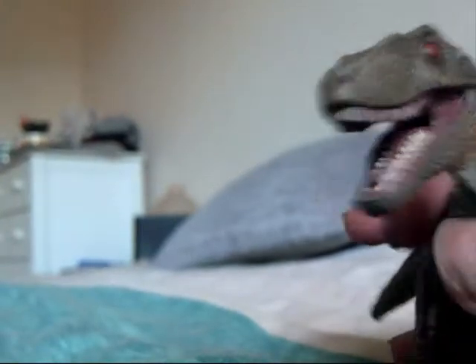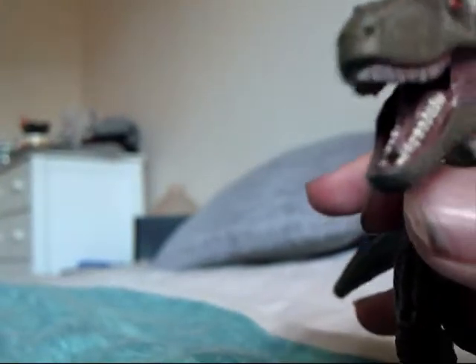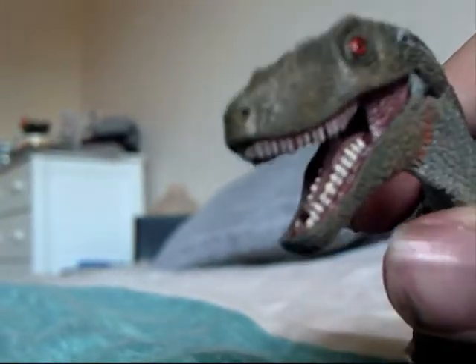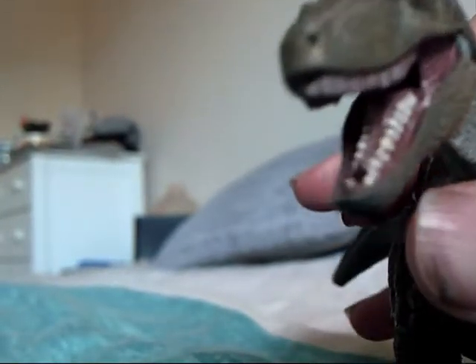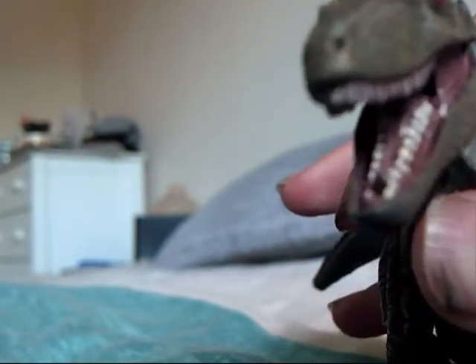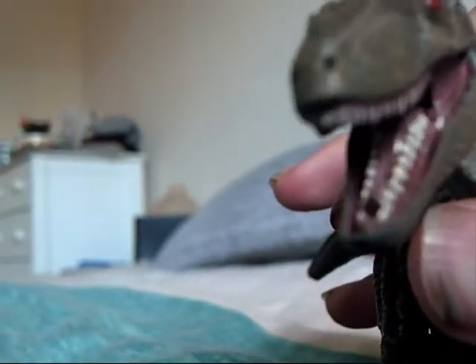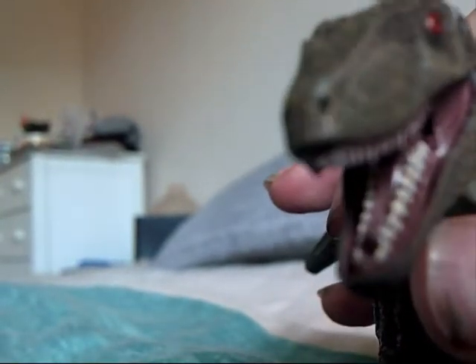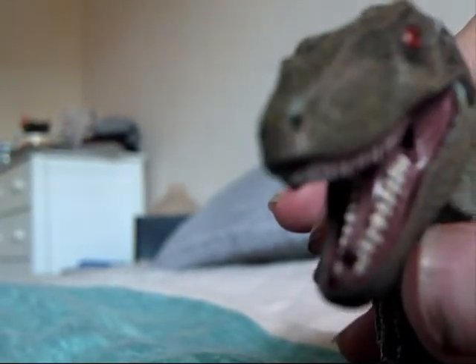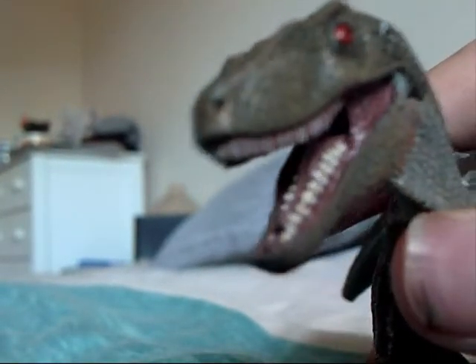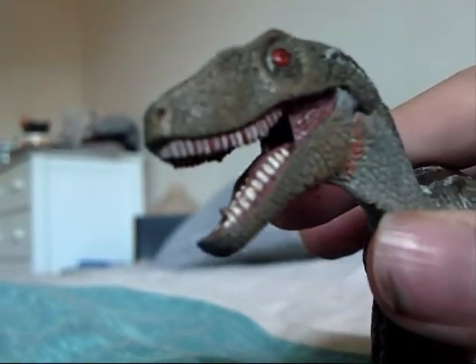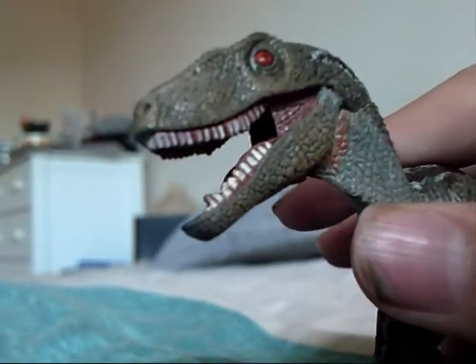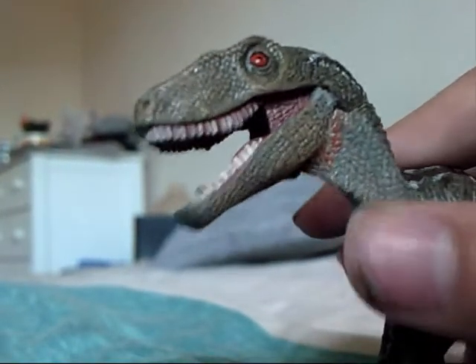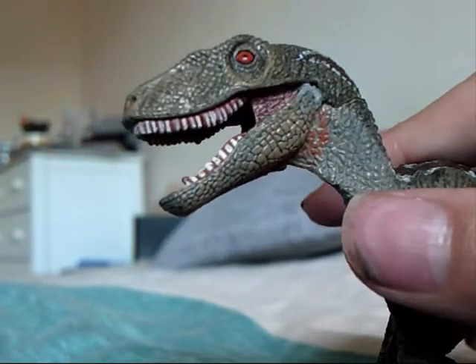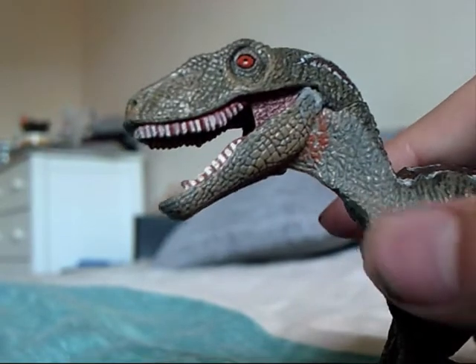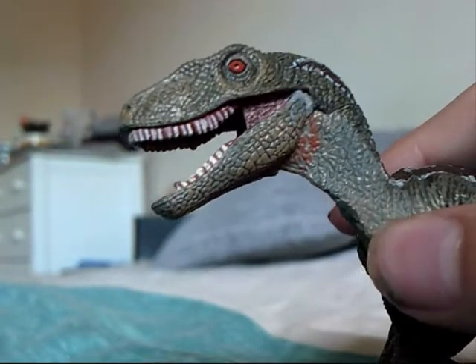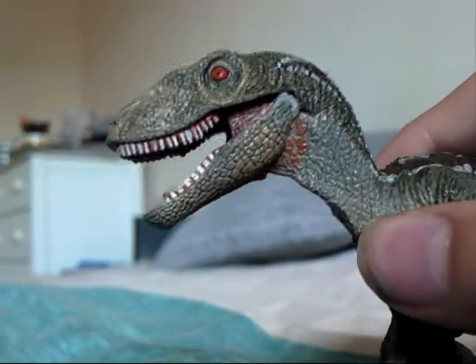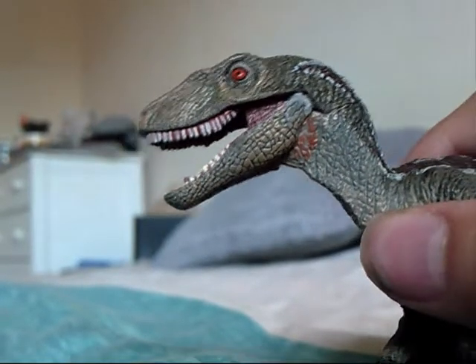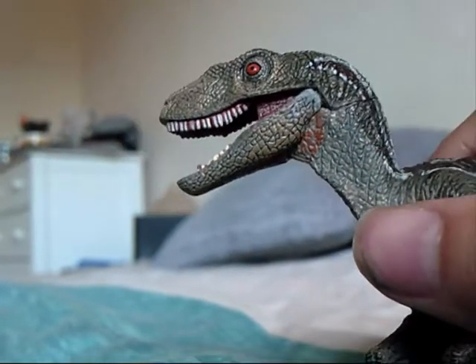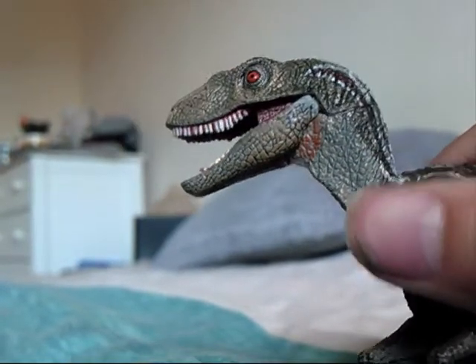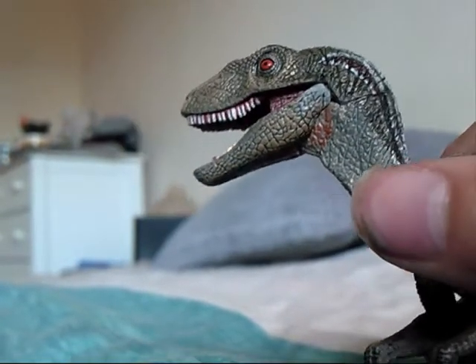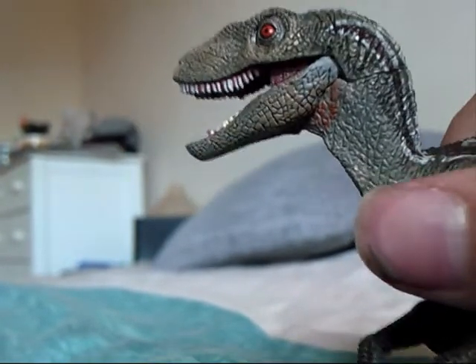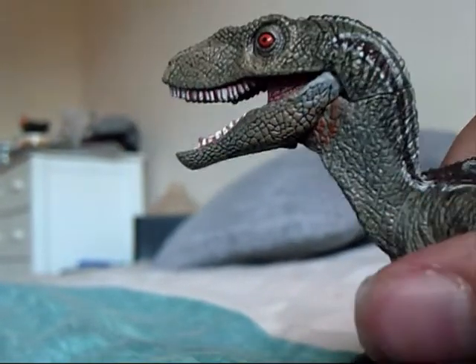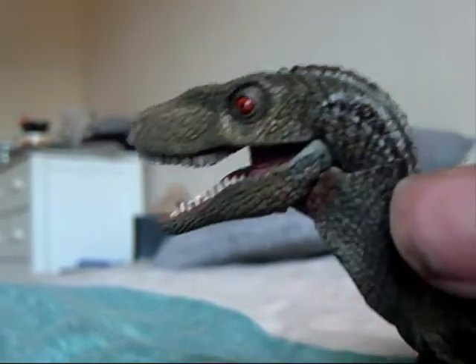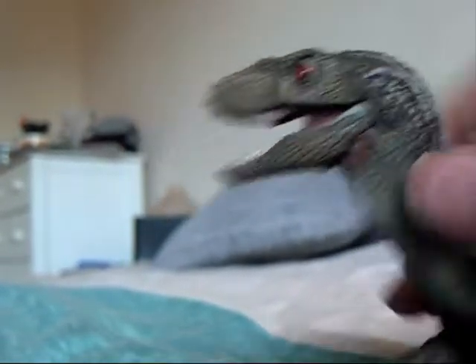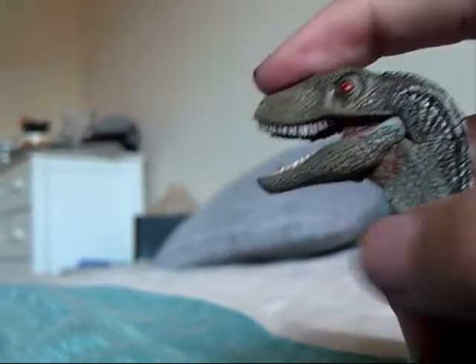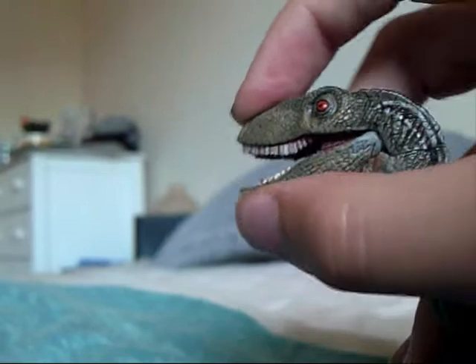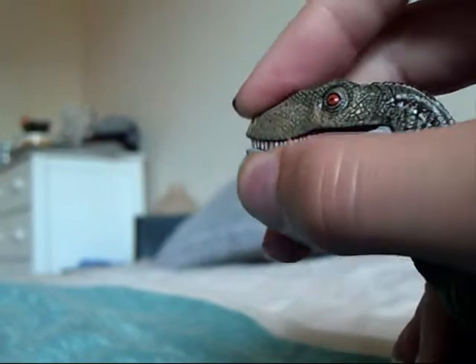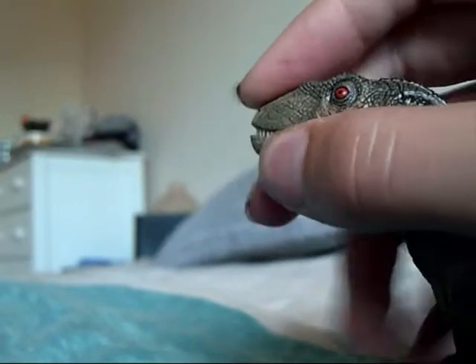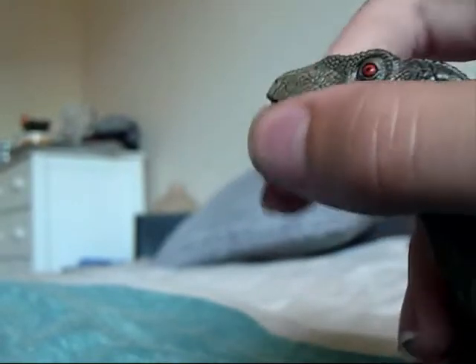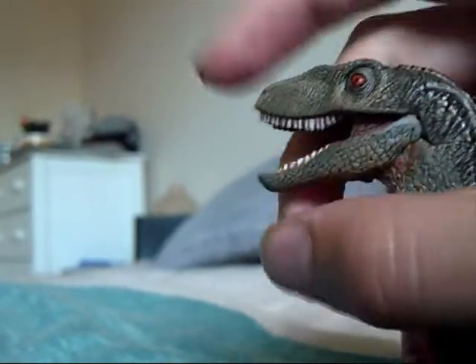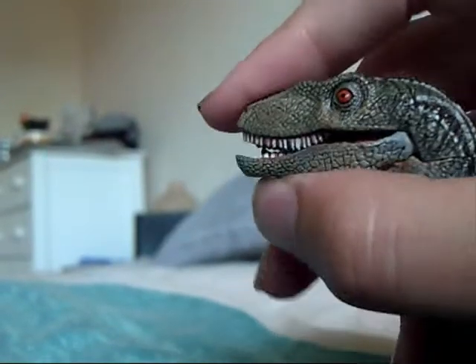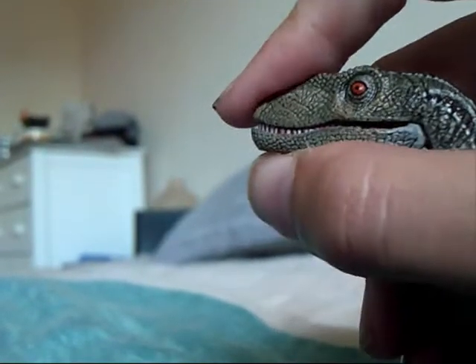The detail inside there — you can see the tongue, you can see all the individually sculpted teeth, which are individually painted at the same time. The jaw does move up and down.